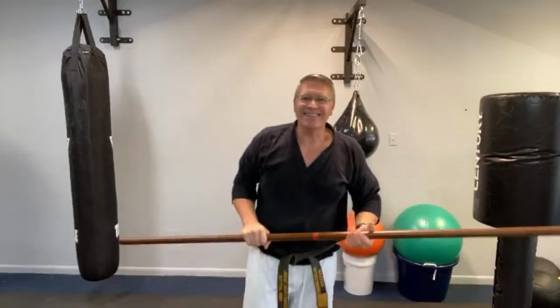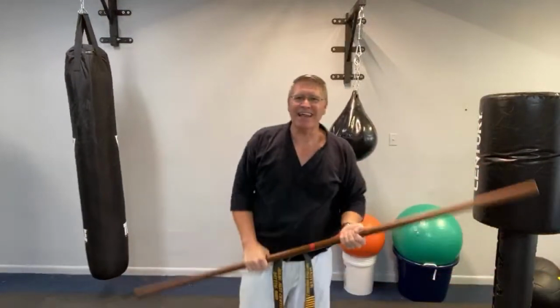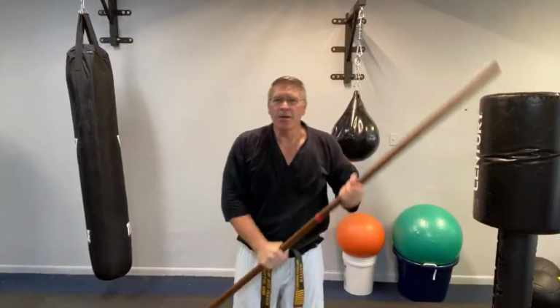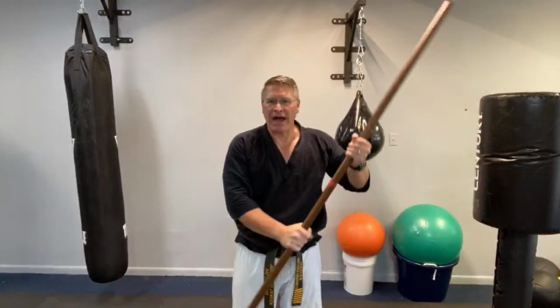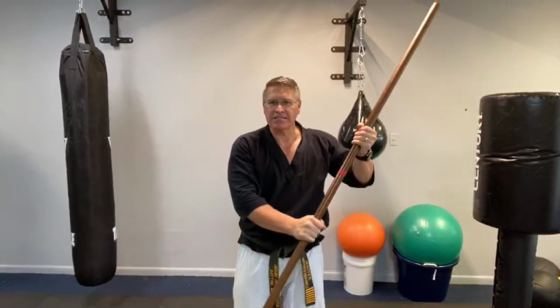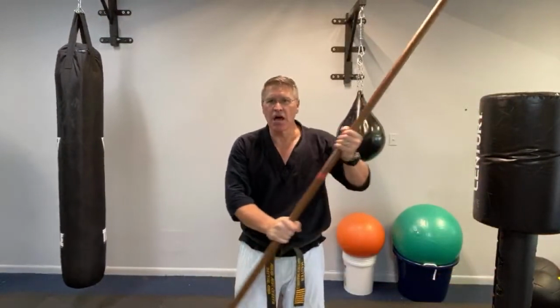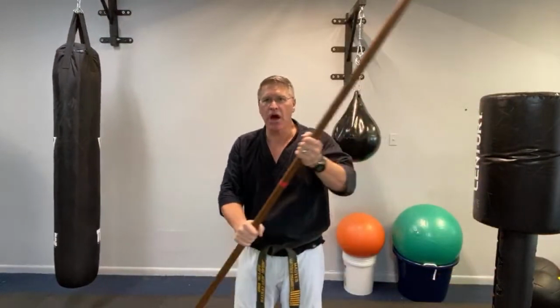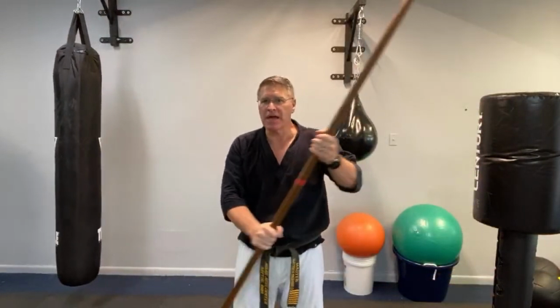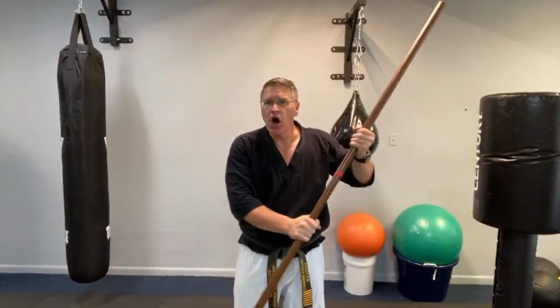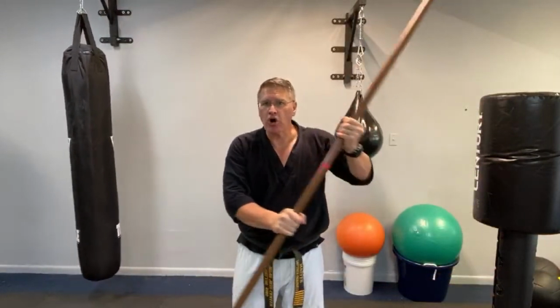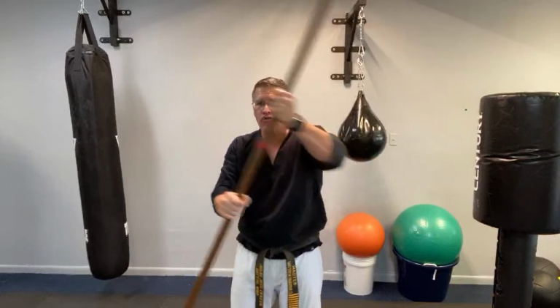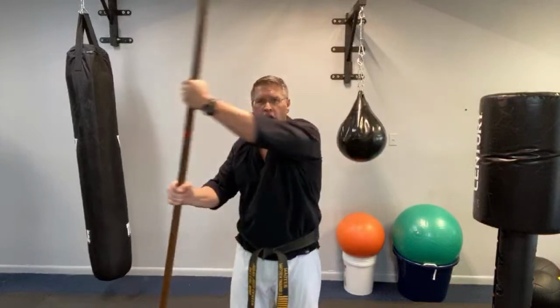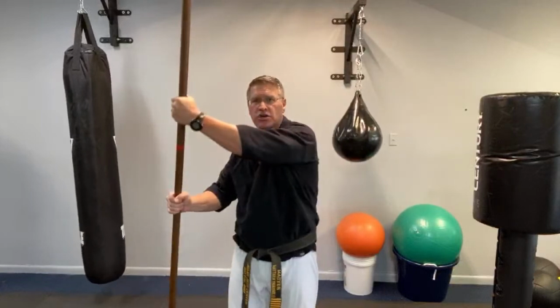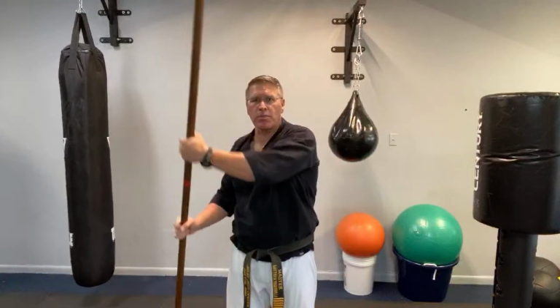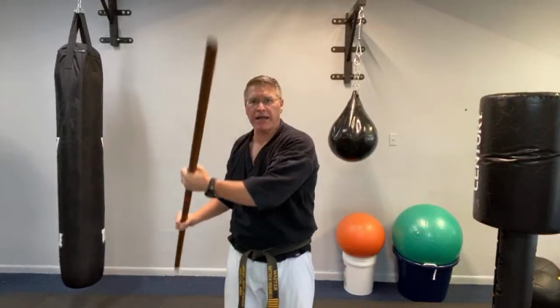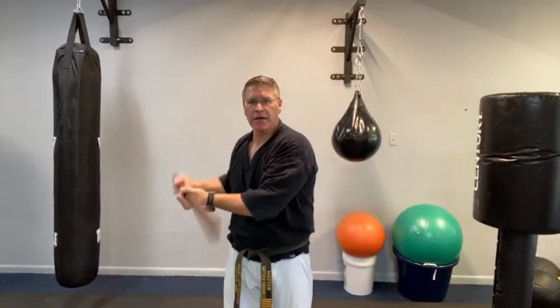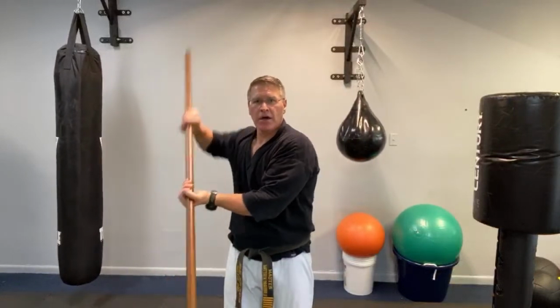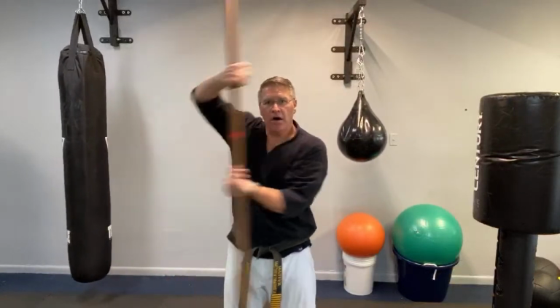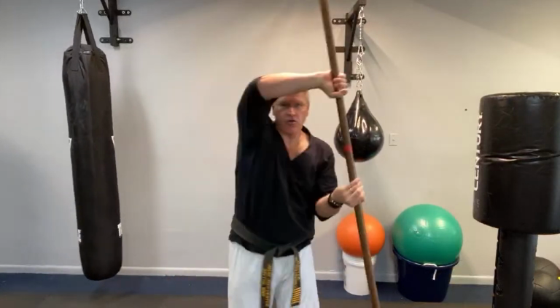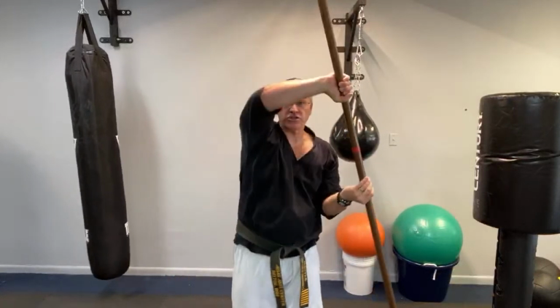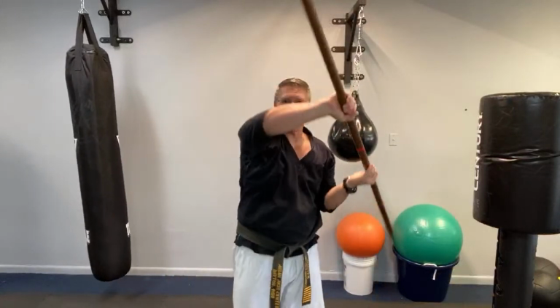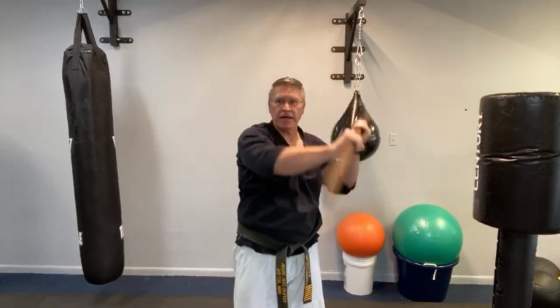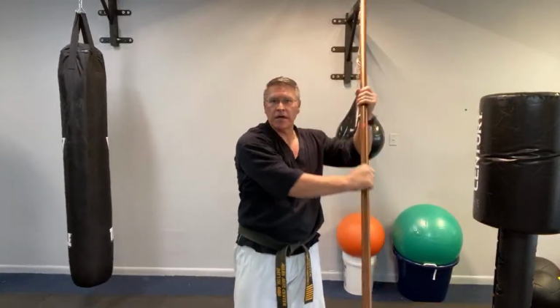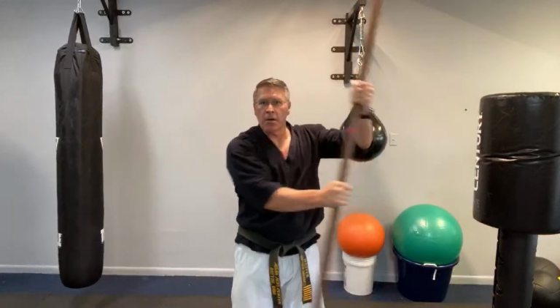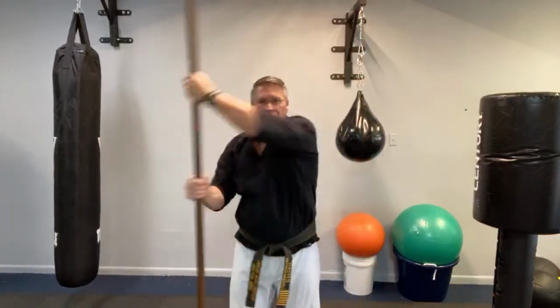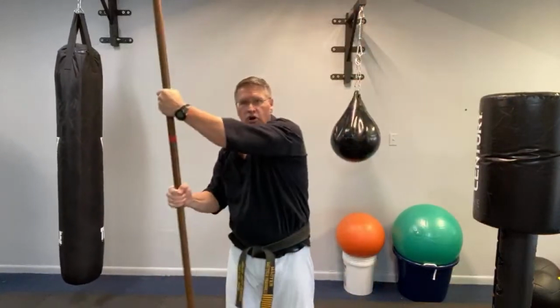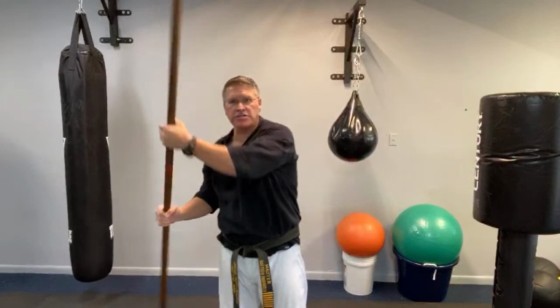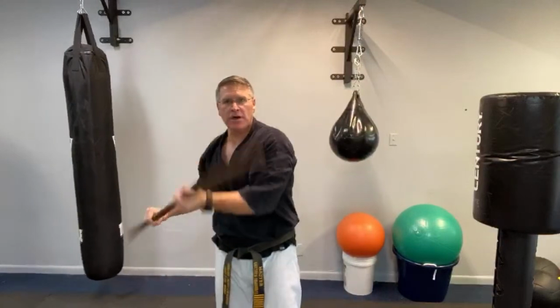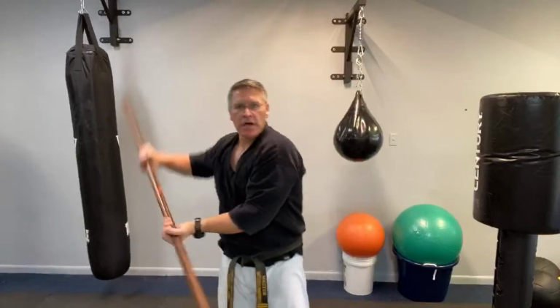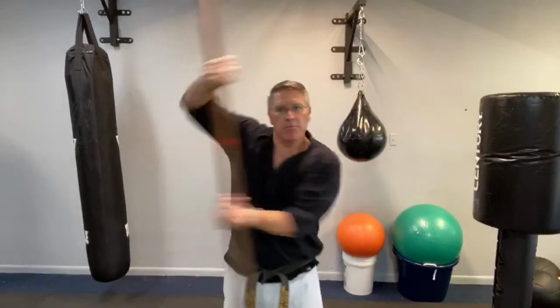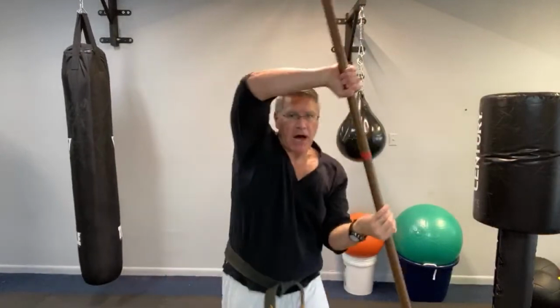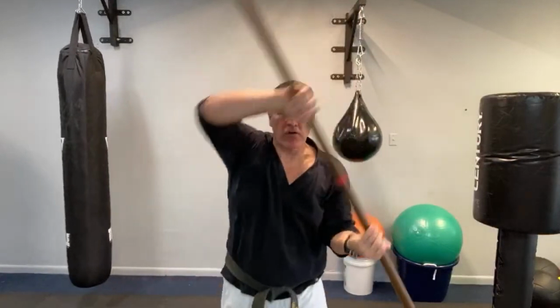Practice coming across your body and across your body — block across and block across.